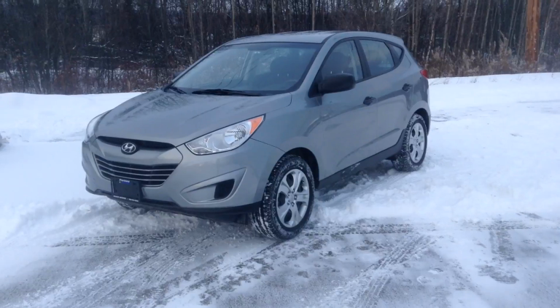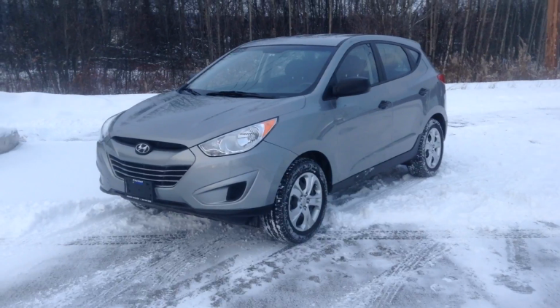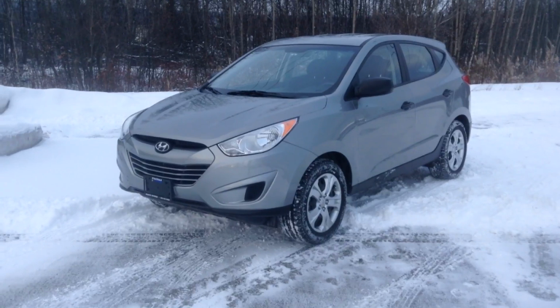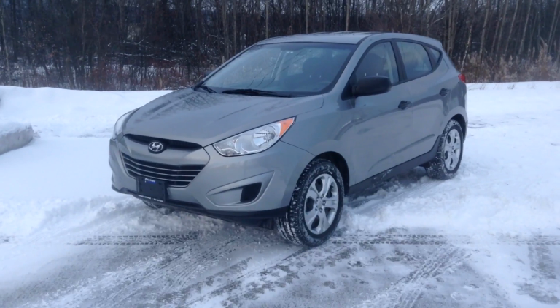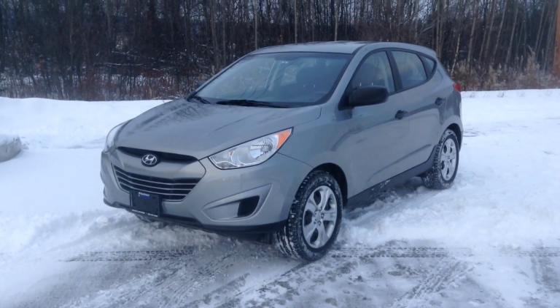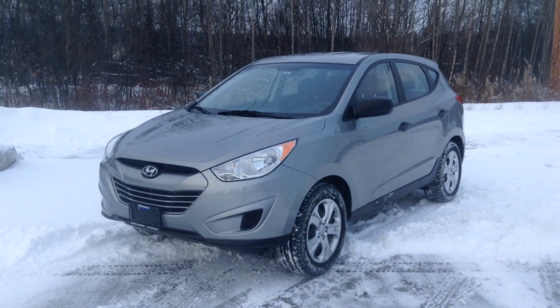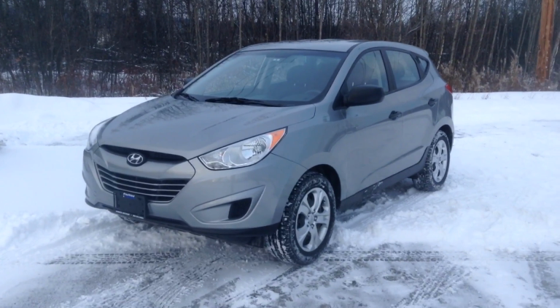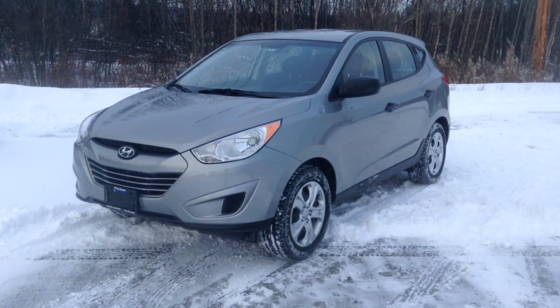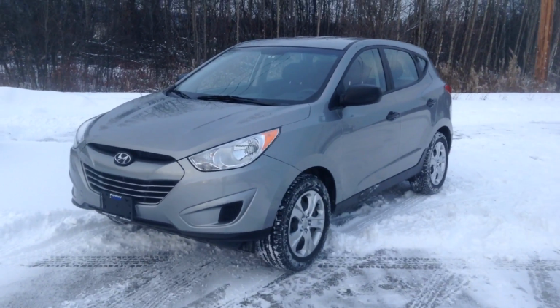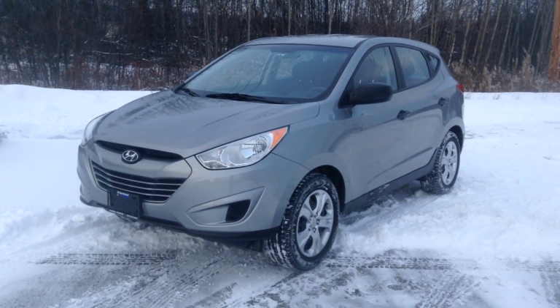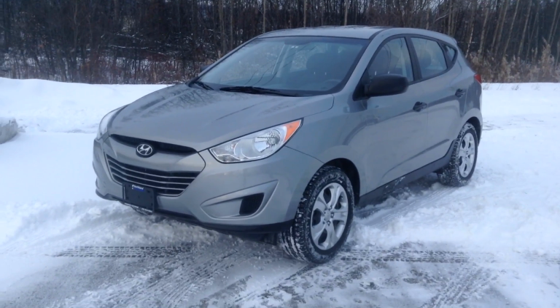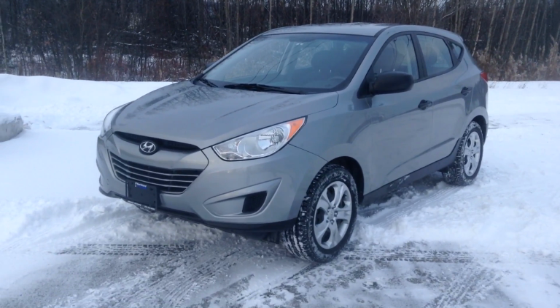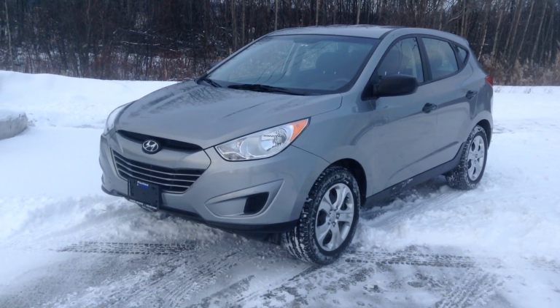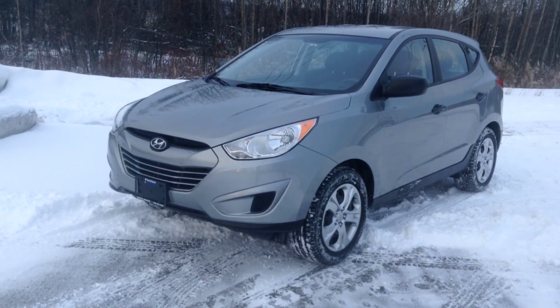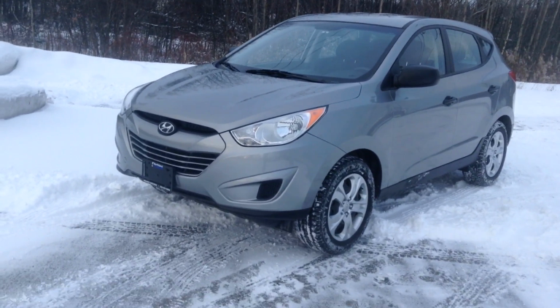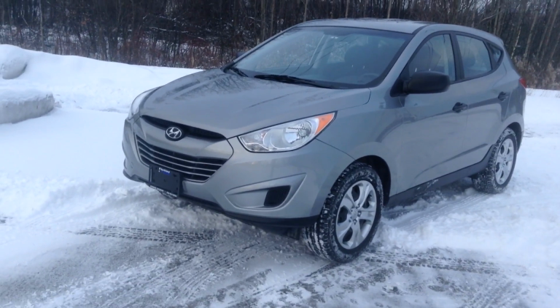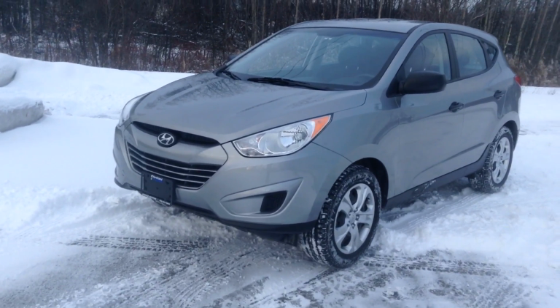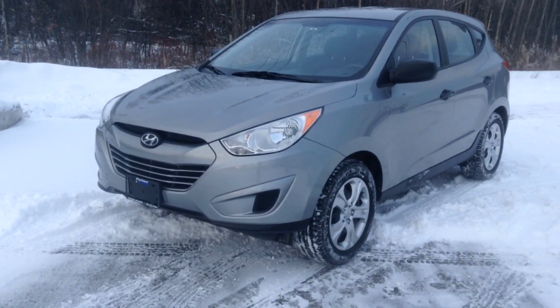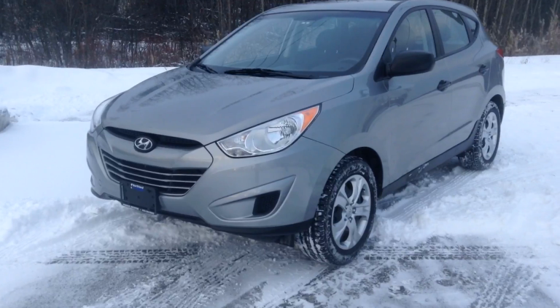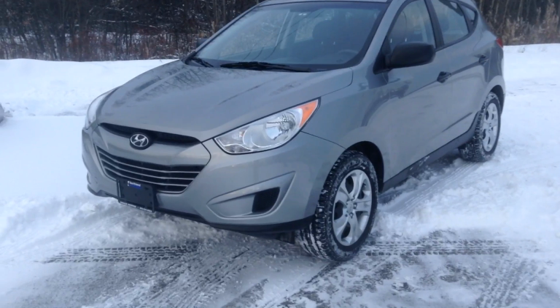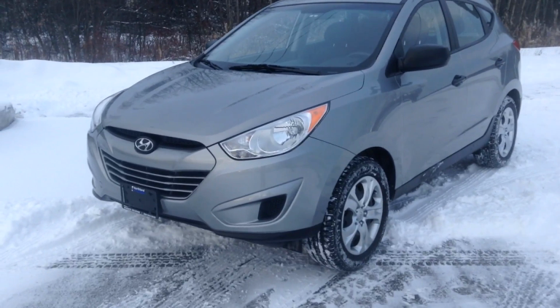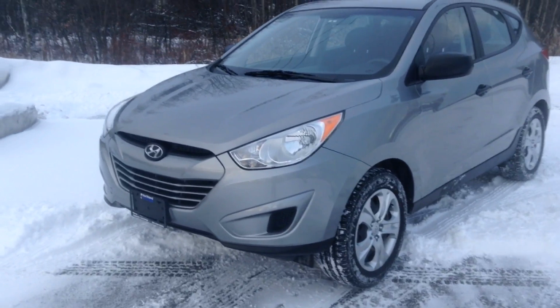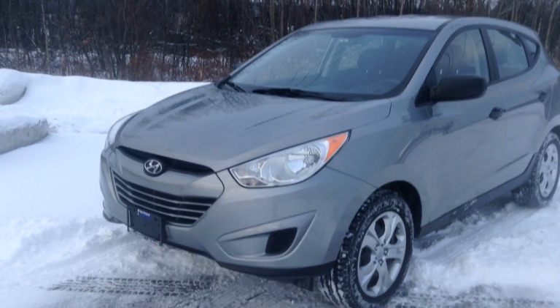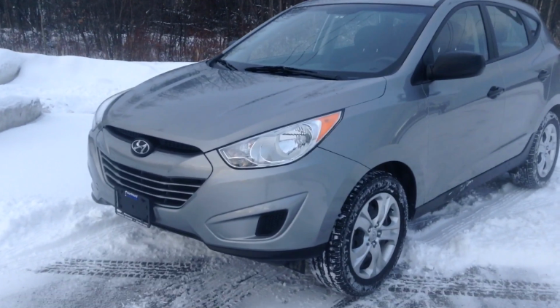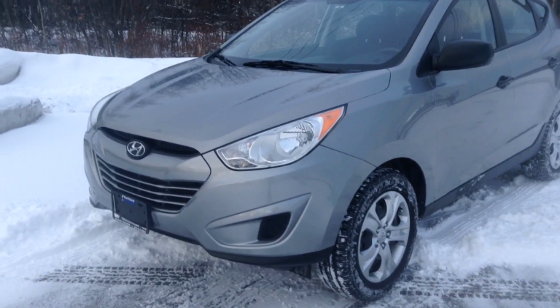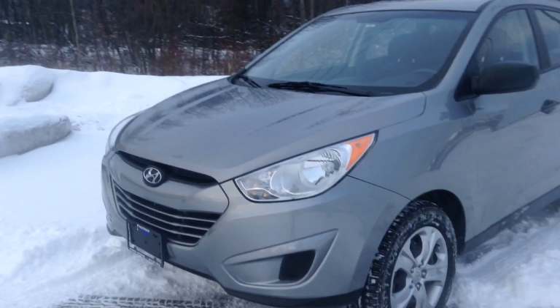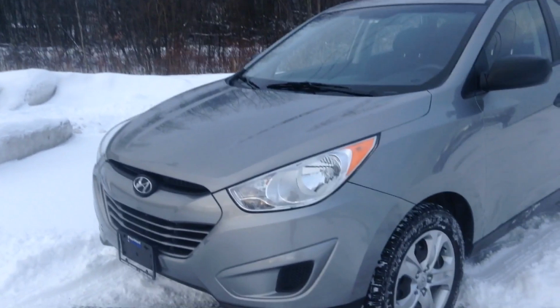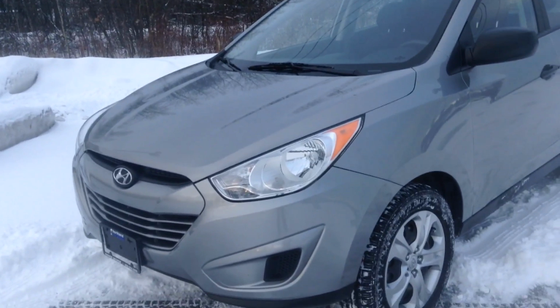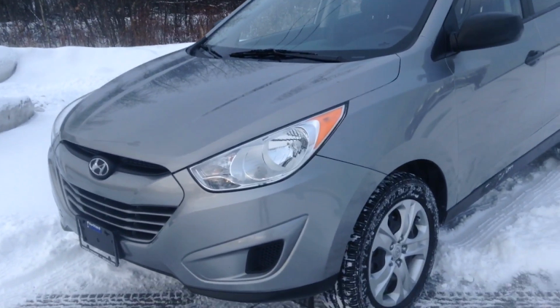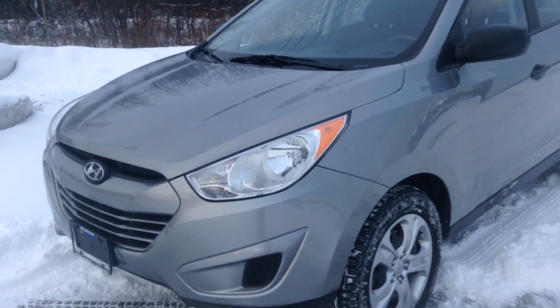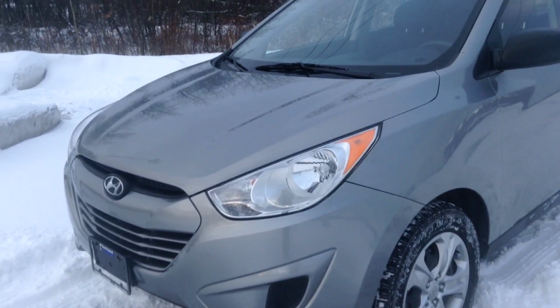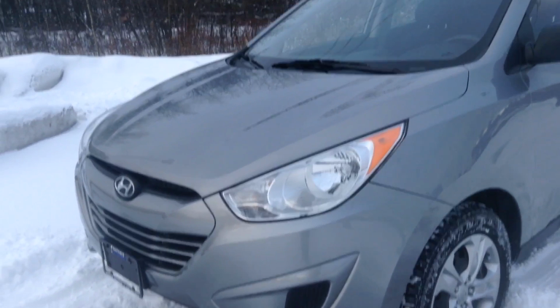Good morning guys, Jessica here at Northline Hyundai. Today I'm showing you our 2013 Tucson. This is our four-door gray in color. I'm just going to take you on a brief walk around.